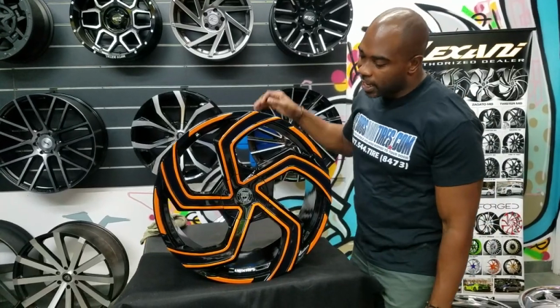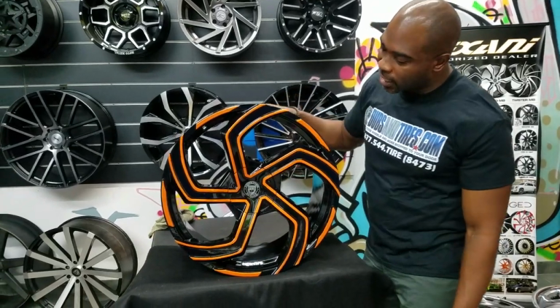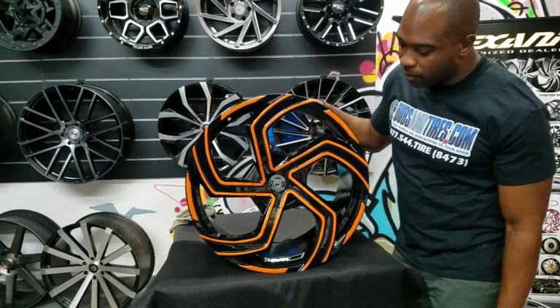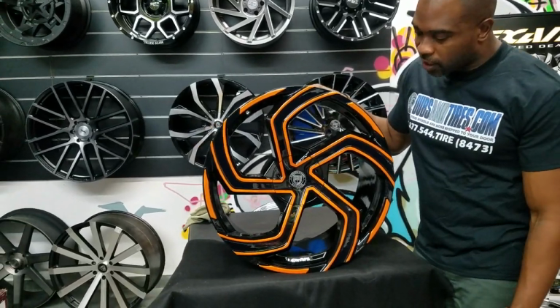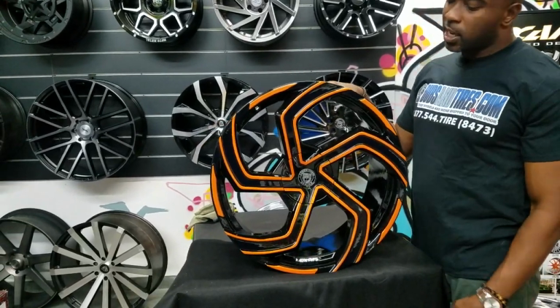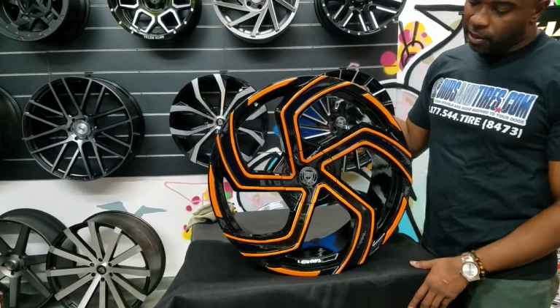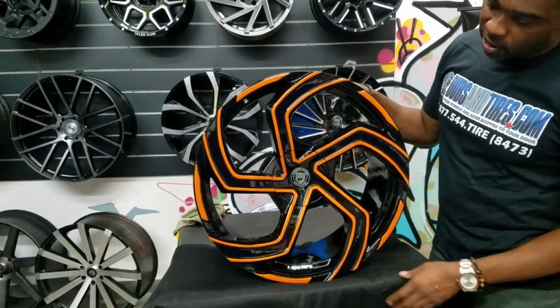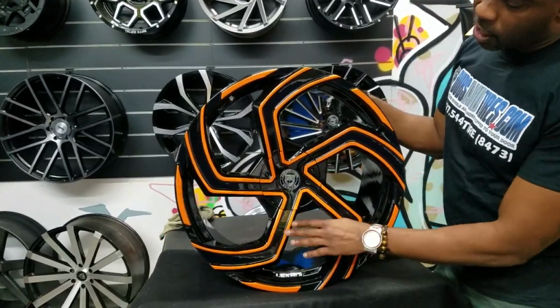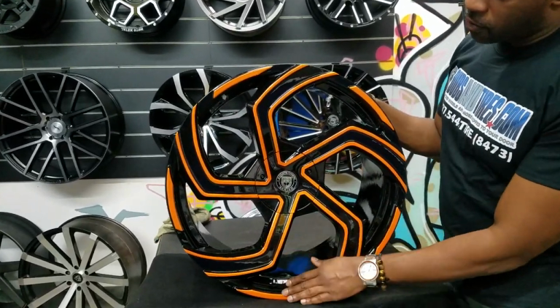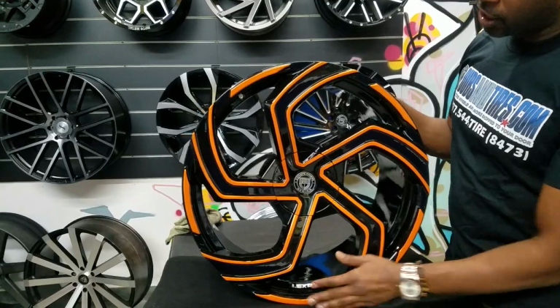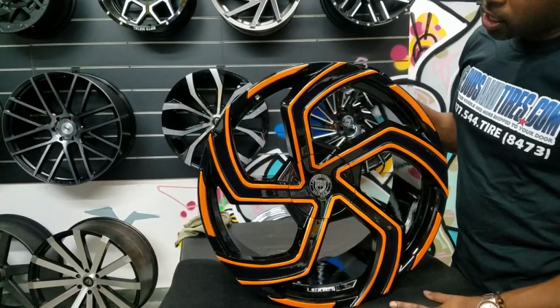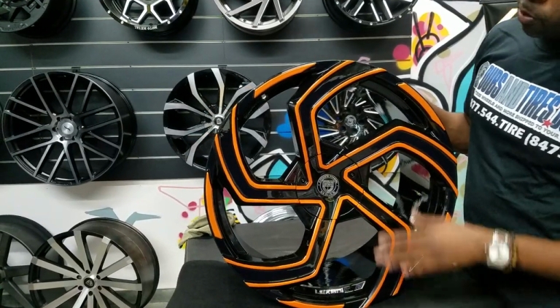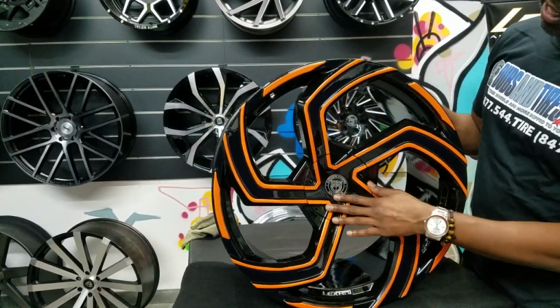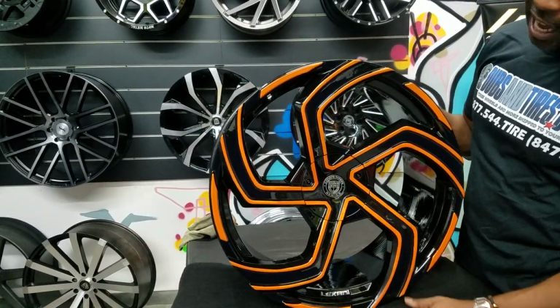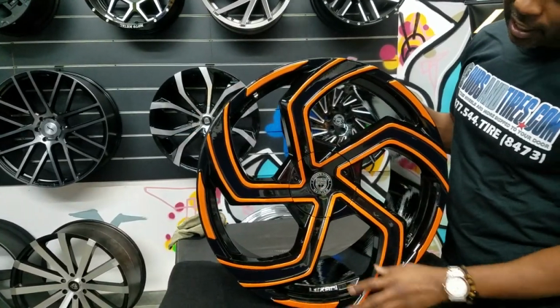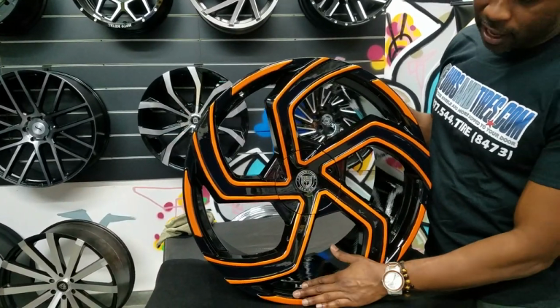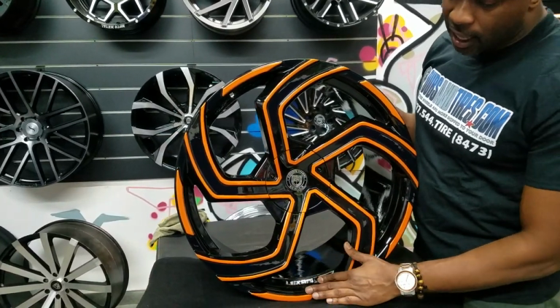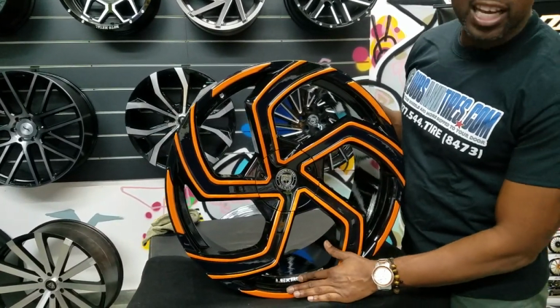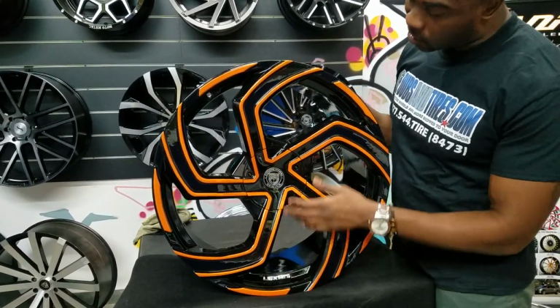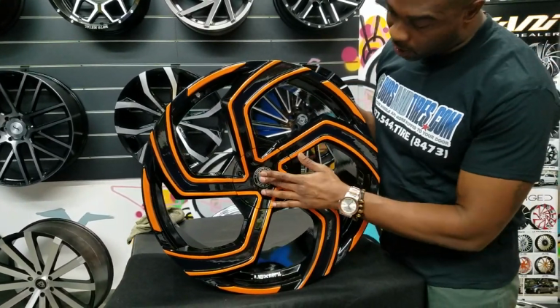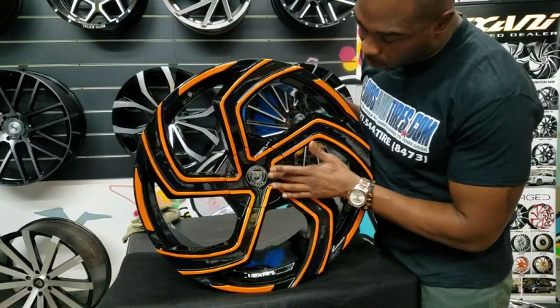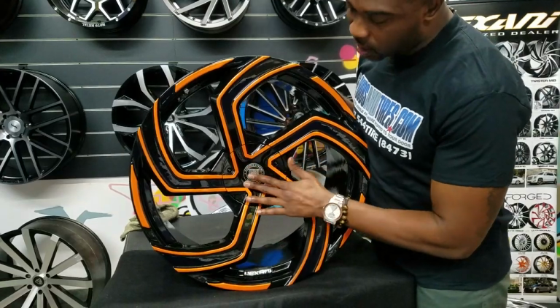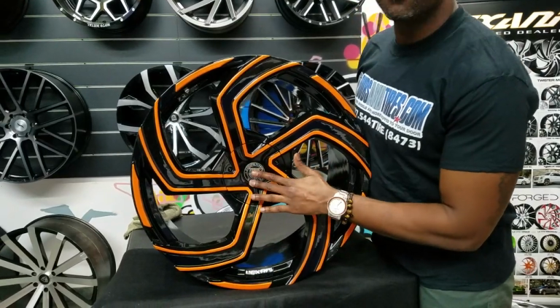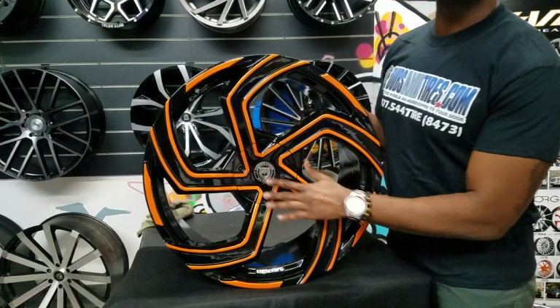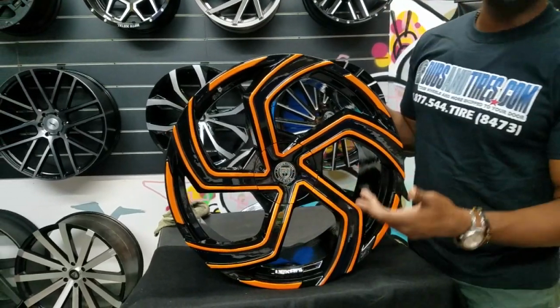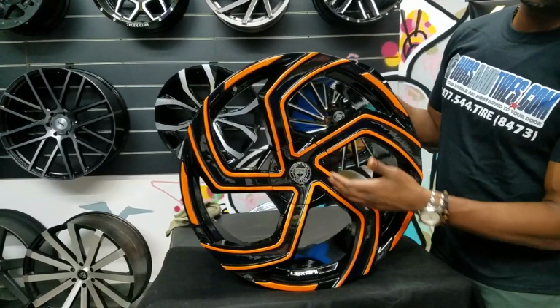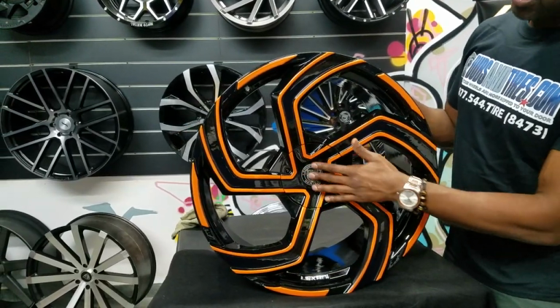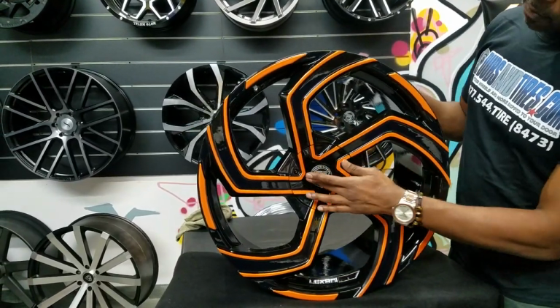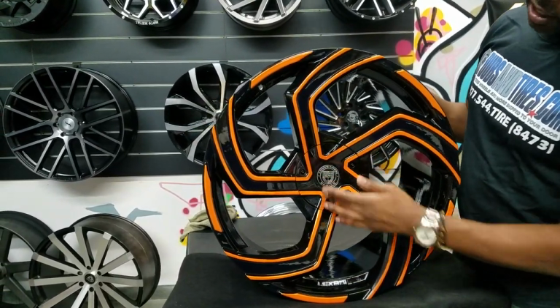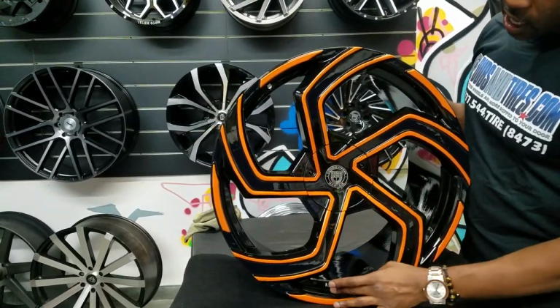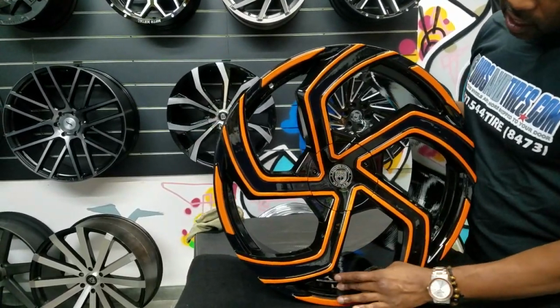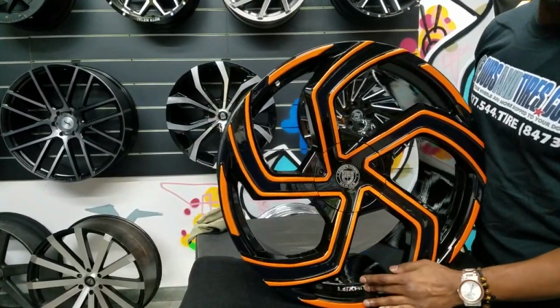Right now we're looking at the Lexani Swift. This is a custom painted wheel that used to be a silver machine. The customer wanted to paint it exactly like this, so we left the Lexani in silver and we left this in silver also. But we can do custom paint on this as well as this.